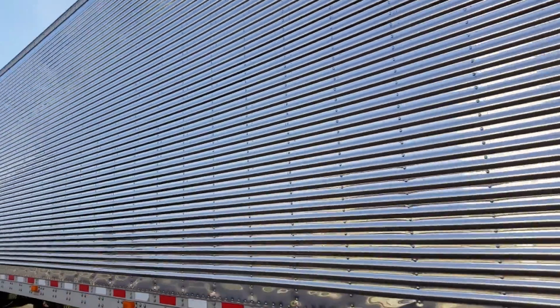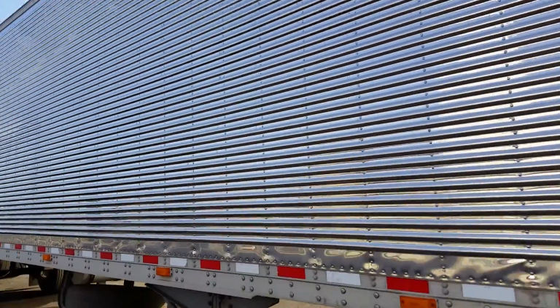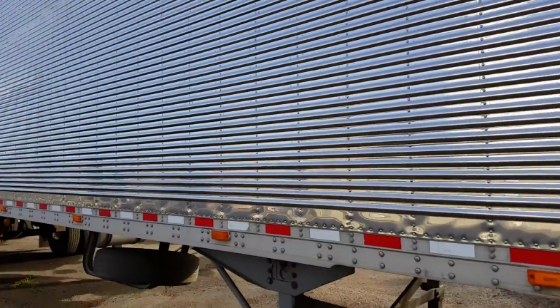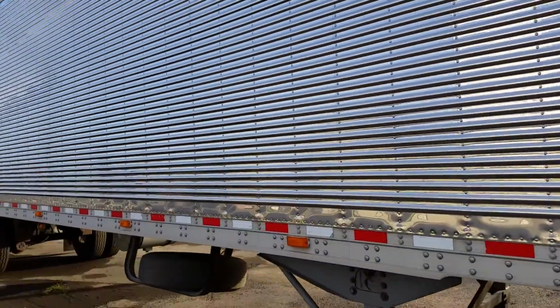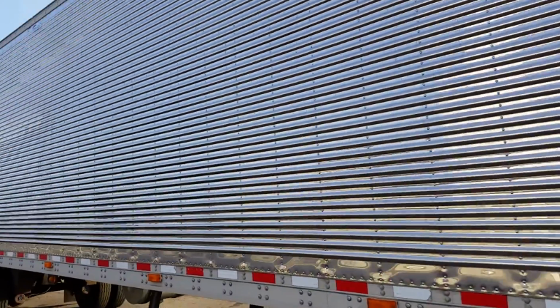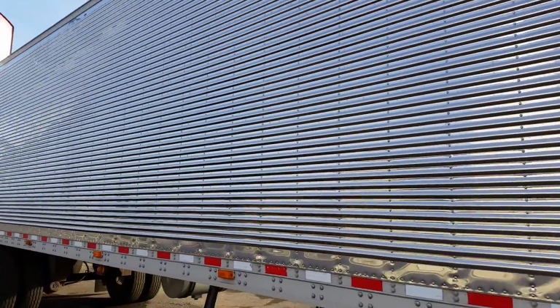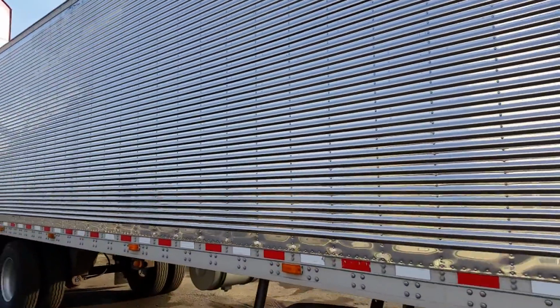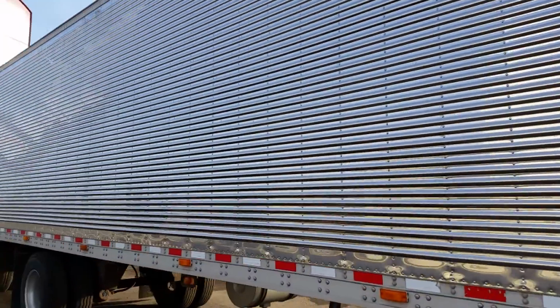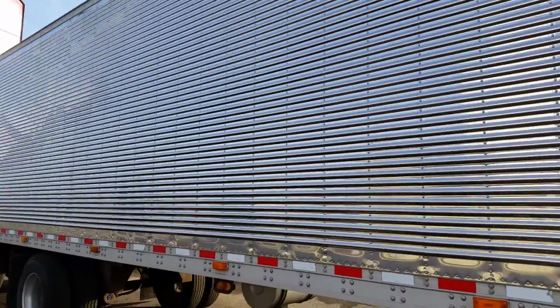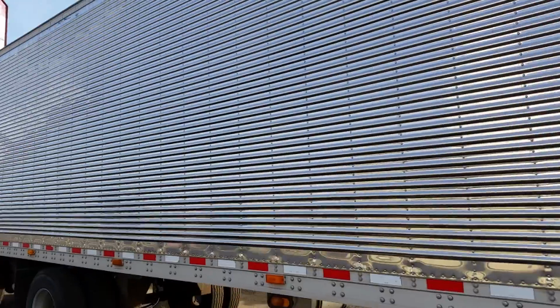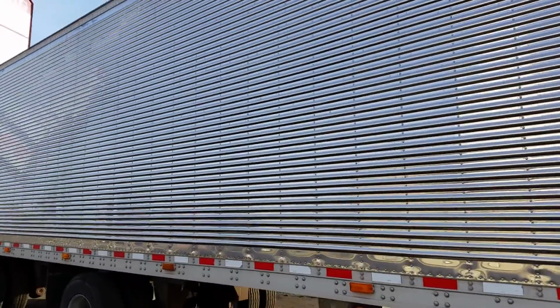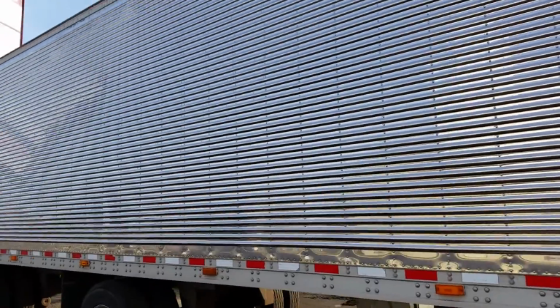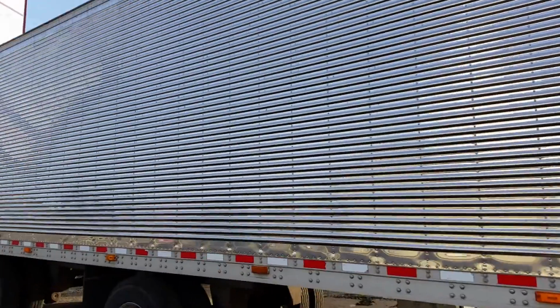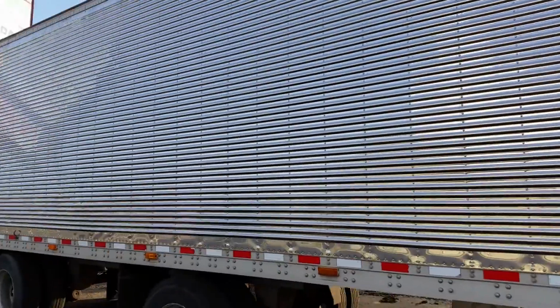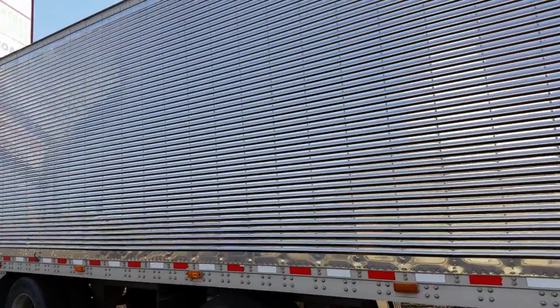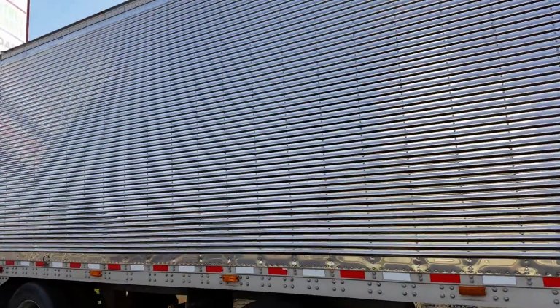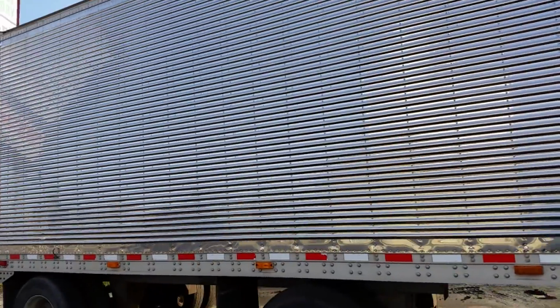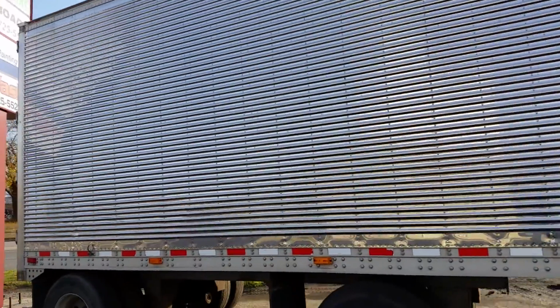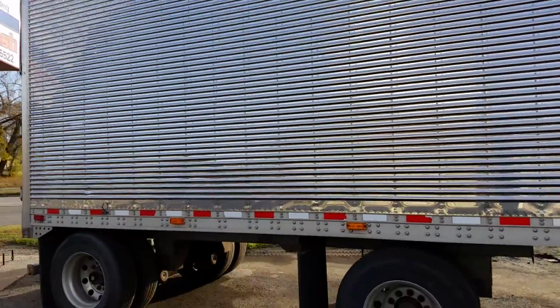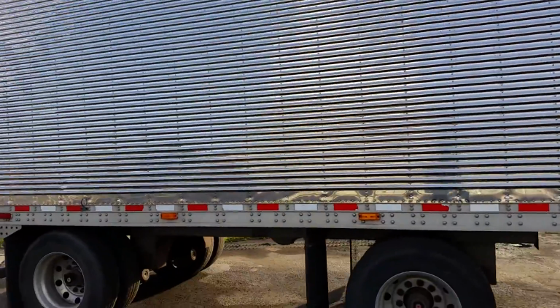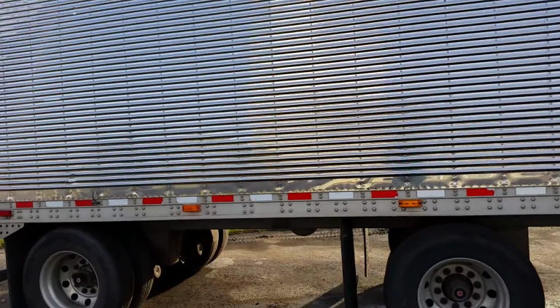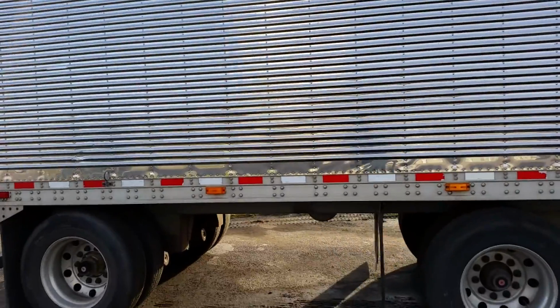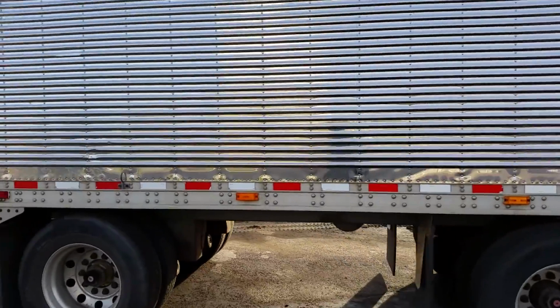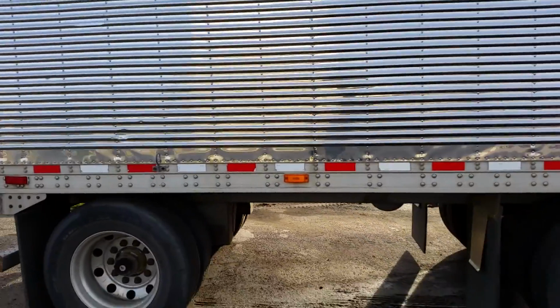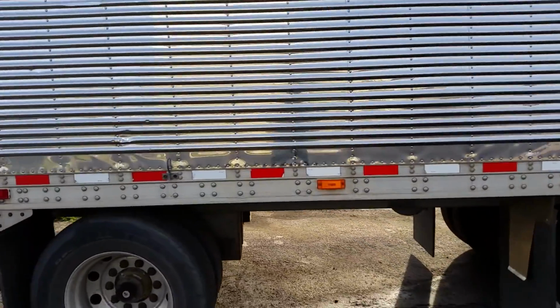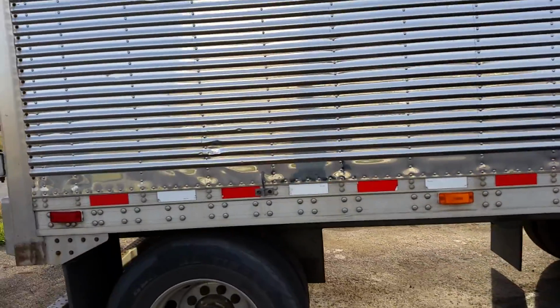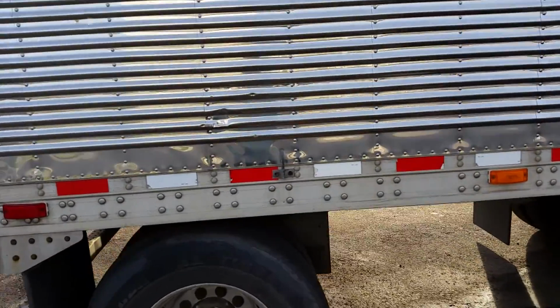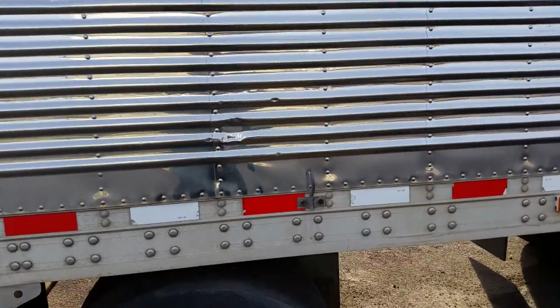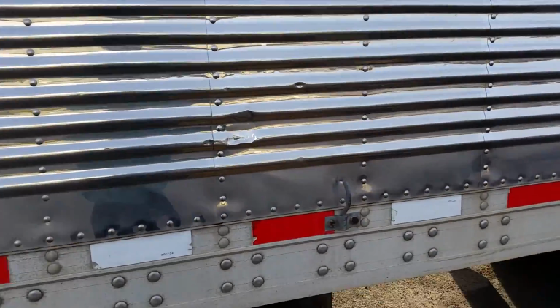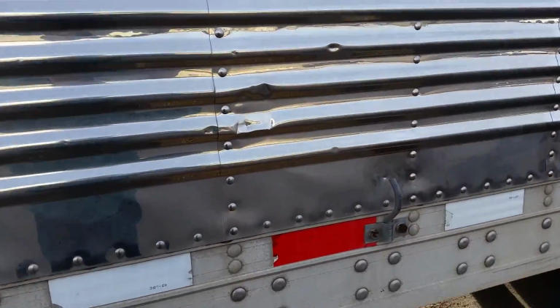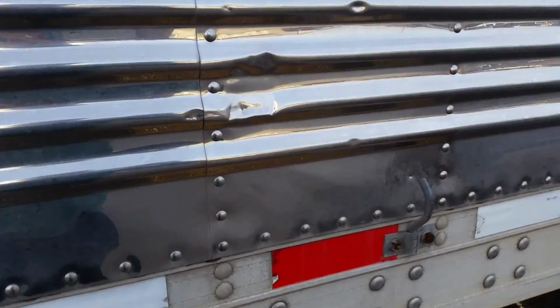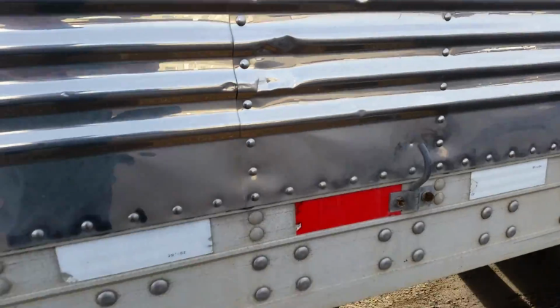Overall the trailer looks to be in pretty good shape. I didn't see any dings or things that need to be pointed out, really, except right there above the rear wheel — a little dent there.